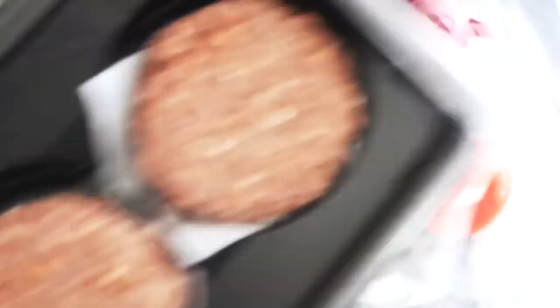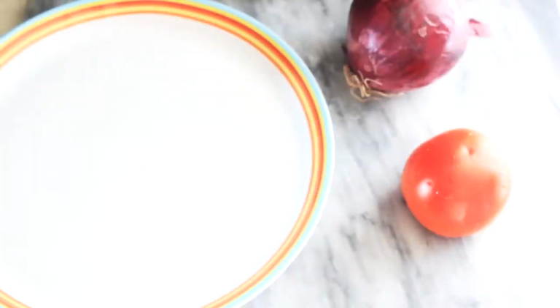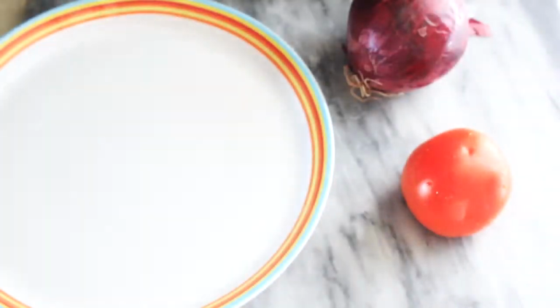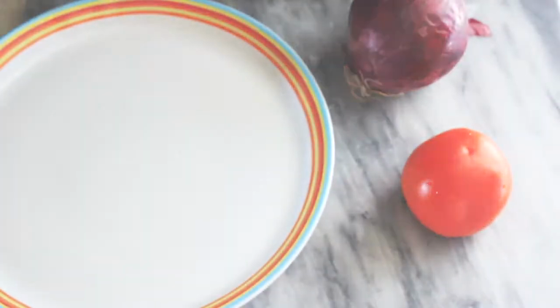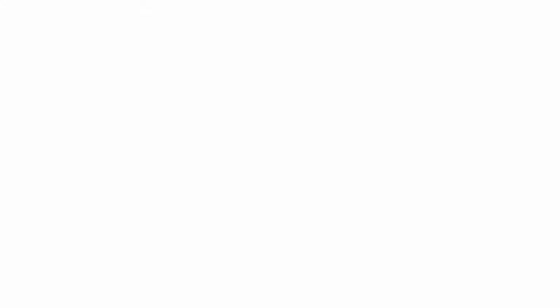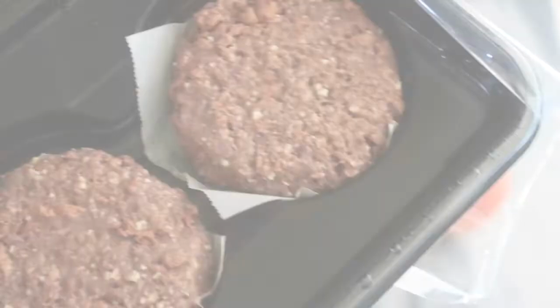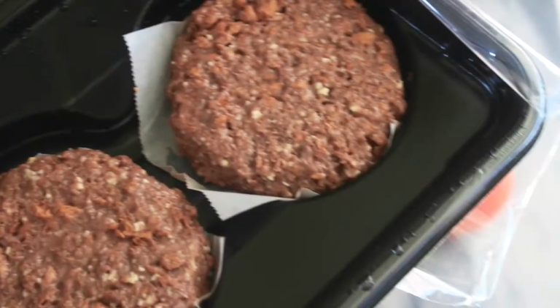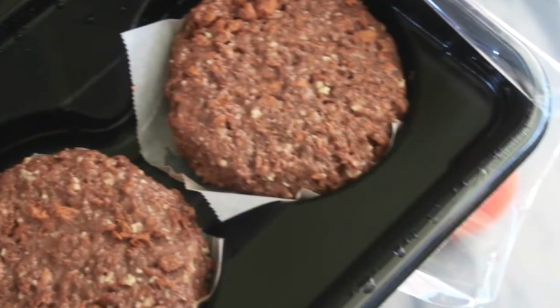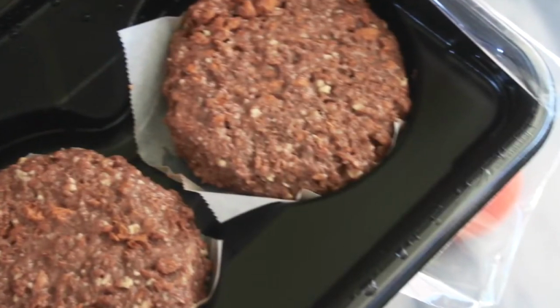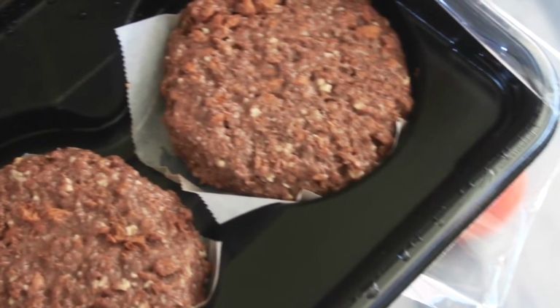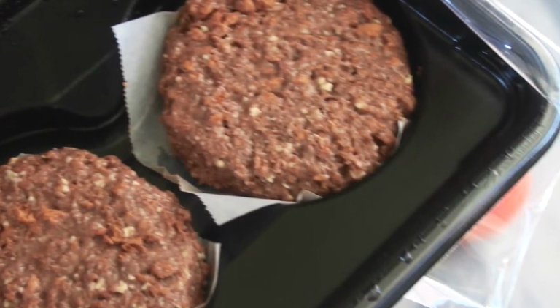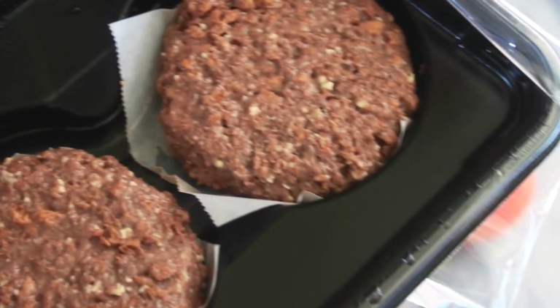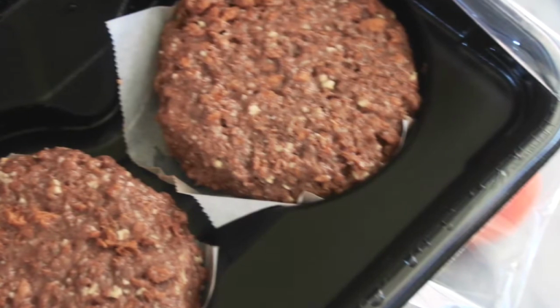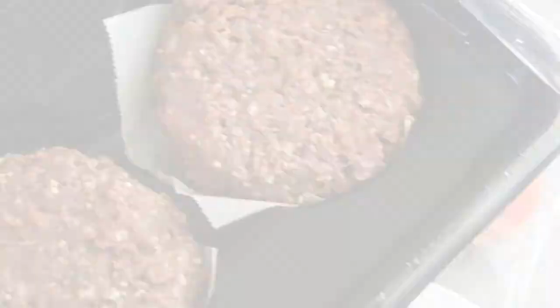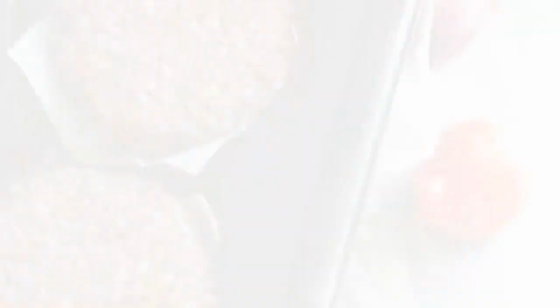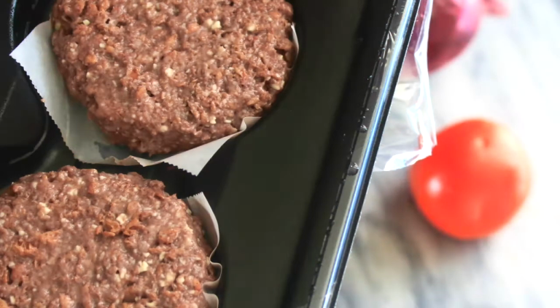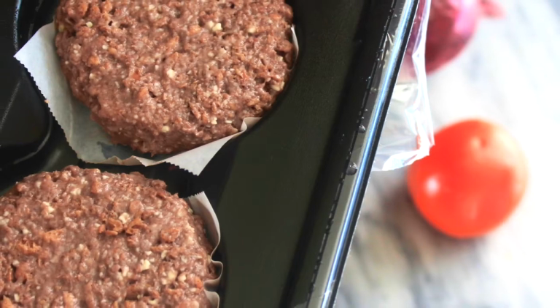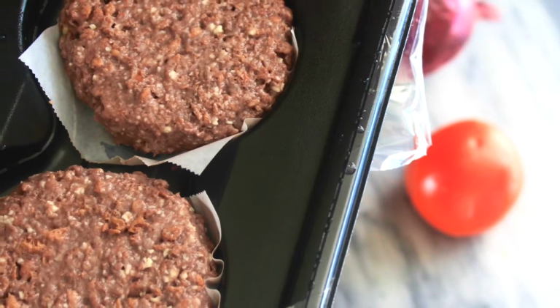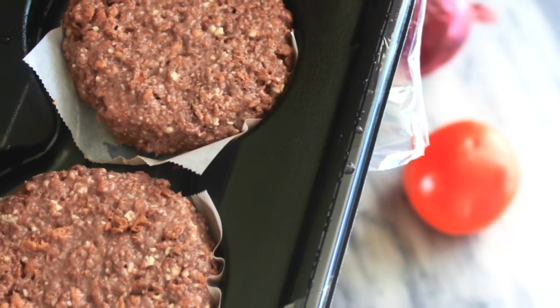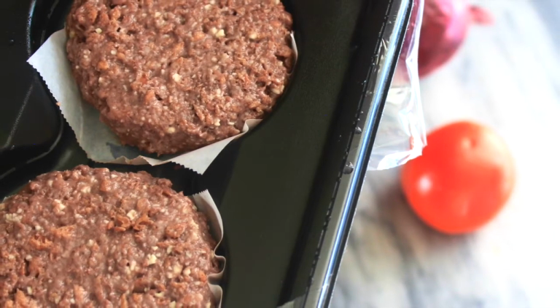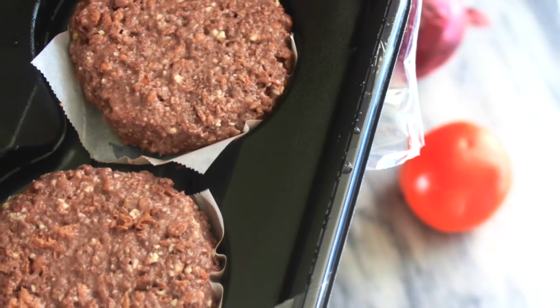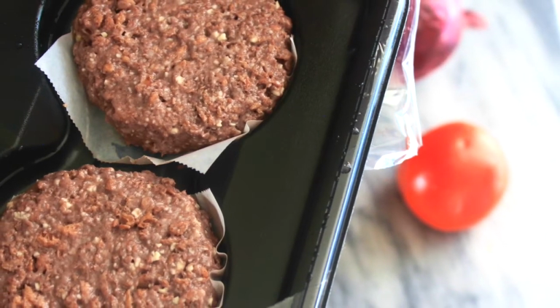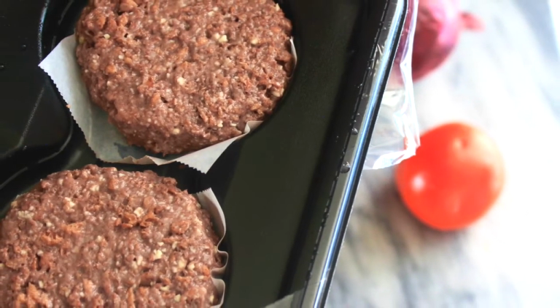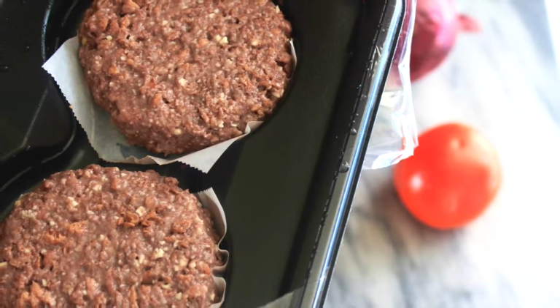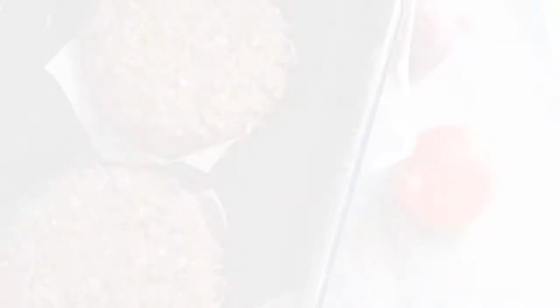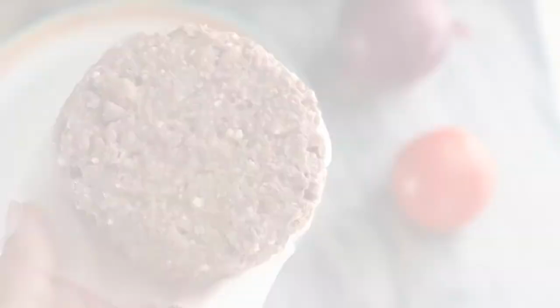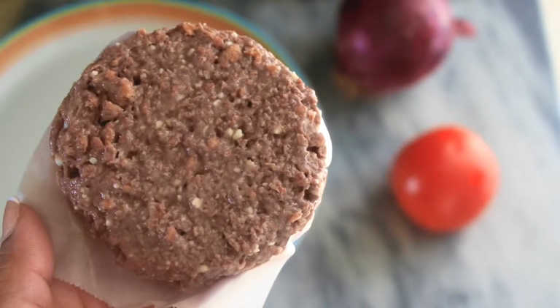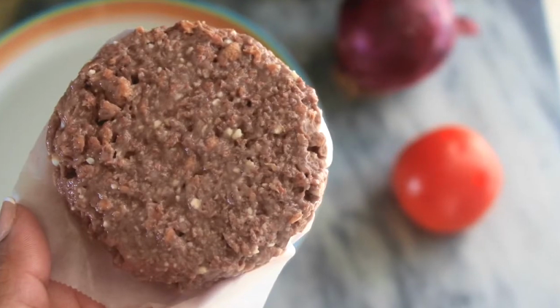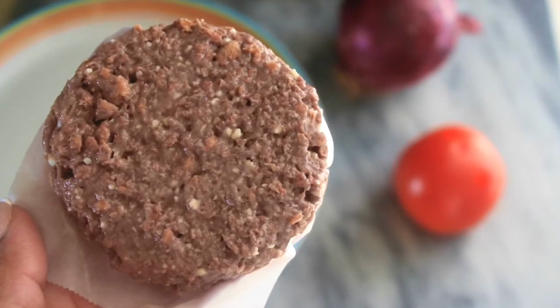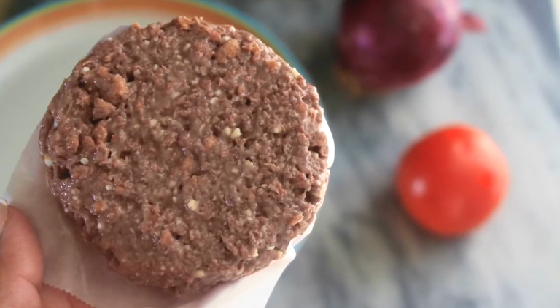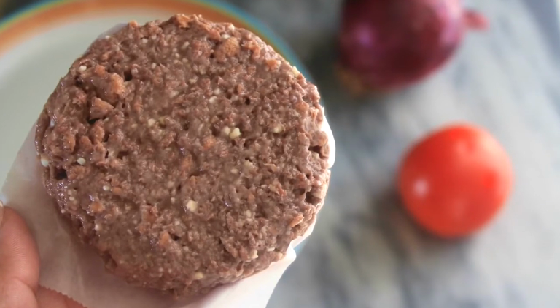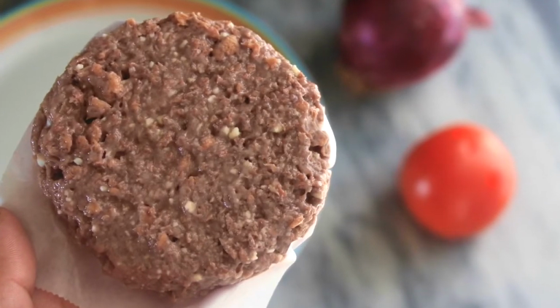I would definitely say that the patties themselves look, handle, and move just pretty much like authentic beef meat. Here's a good close-up look at the patties.